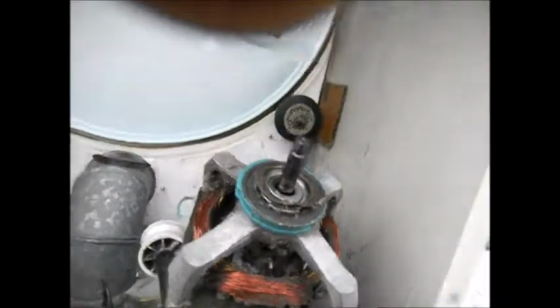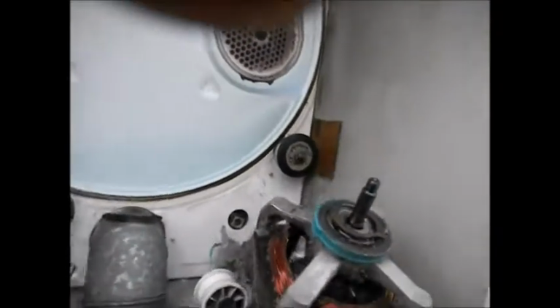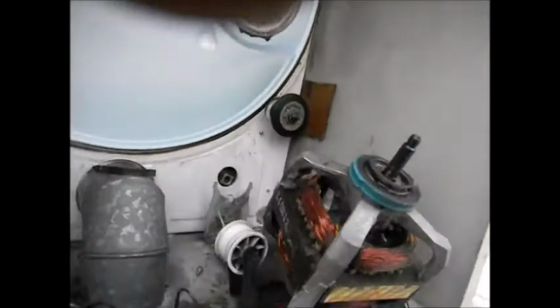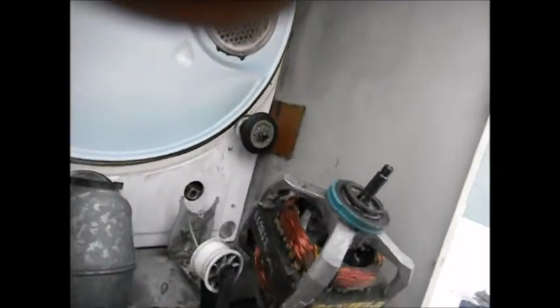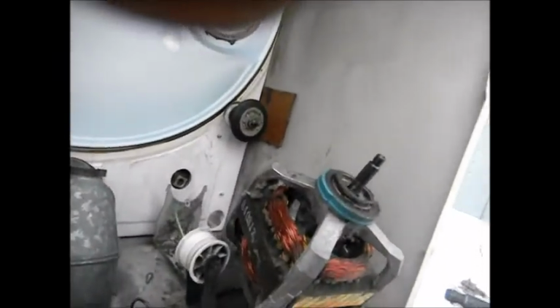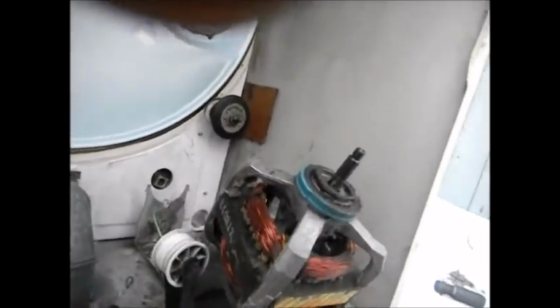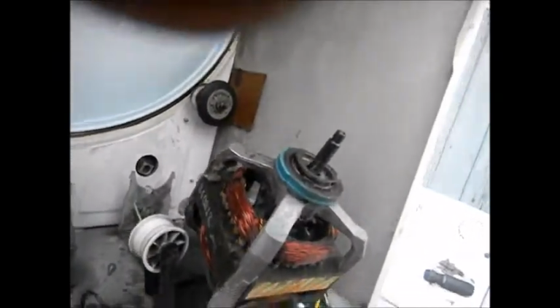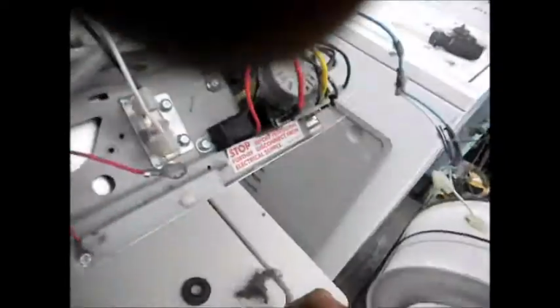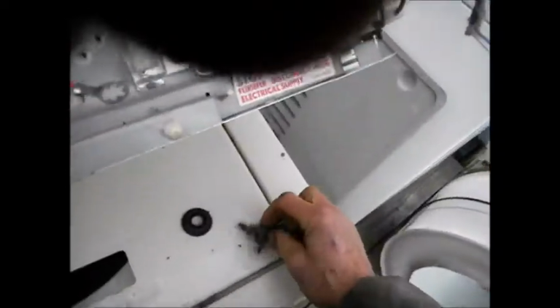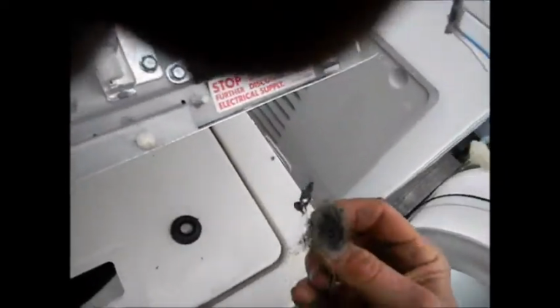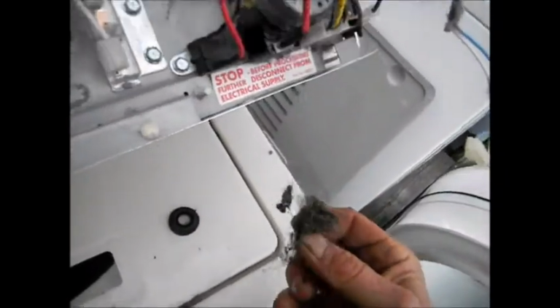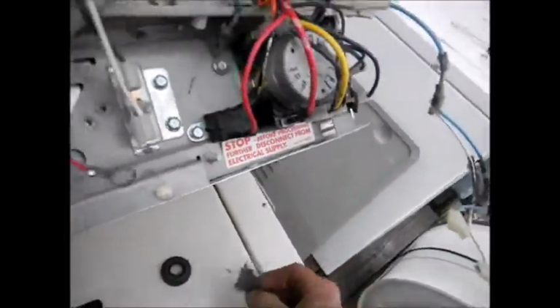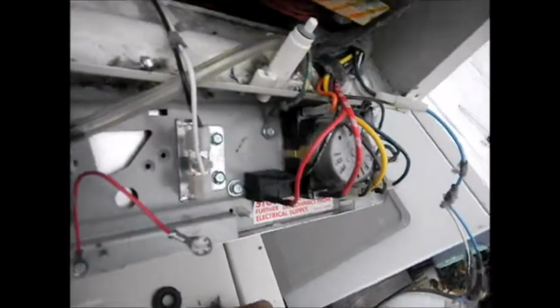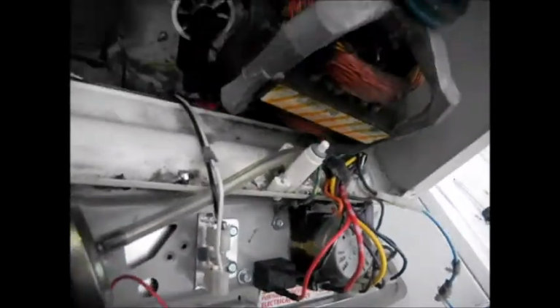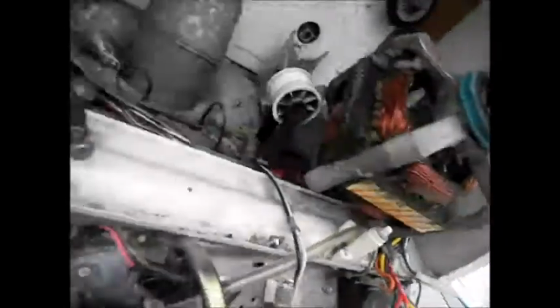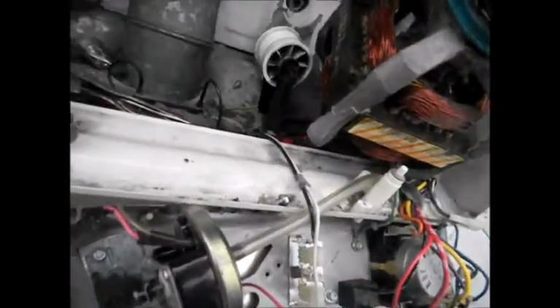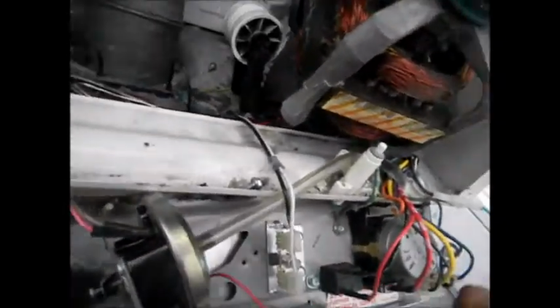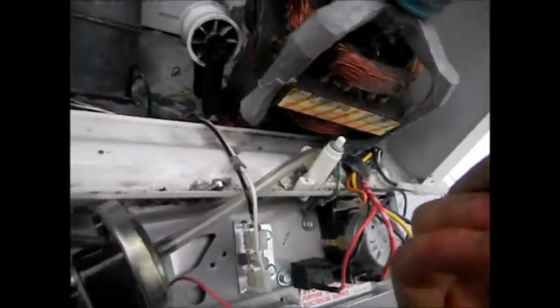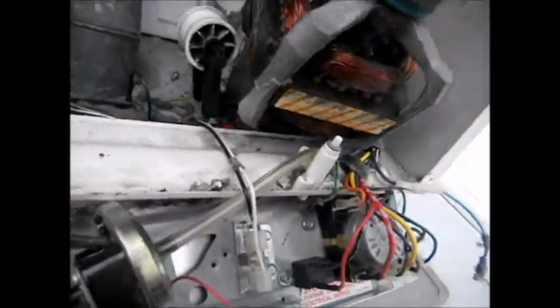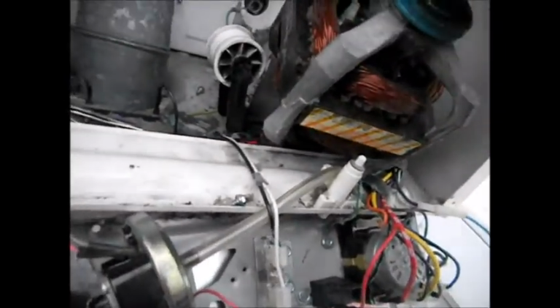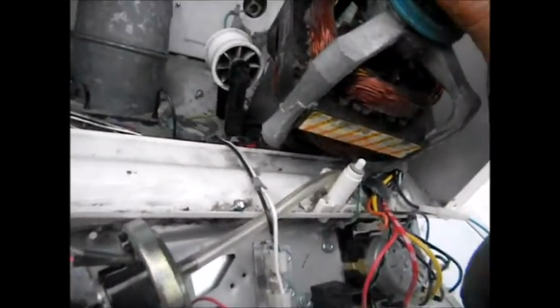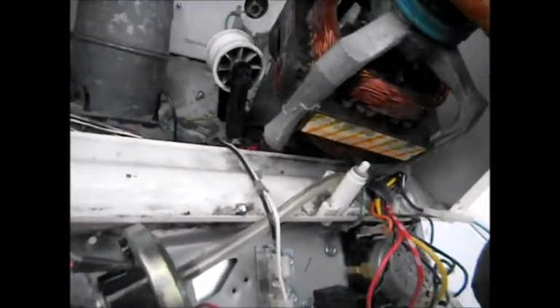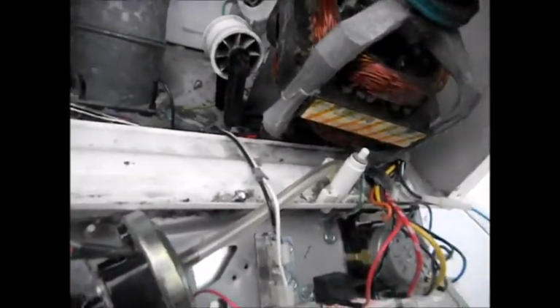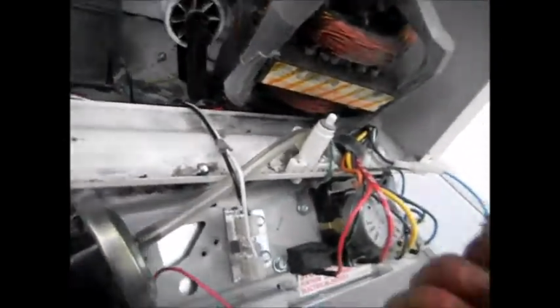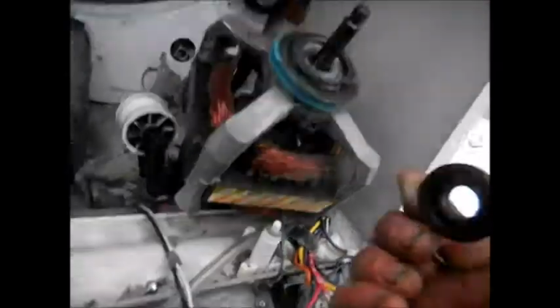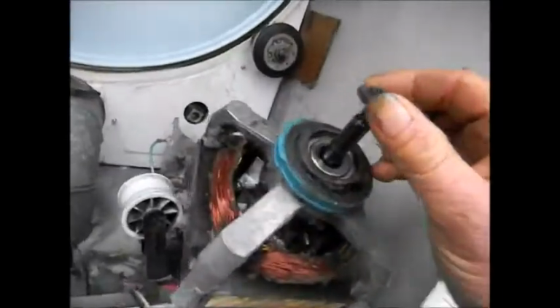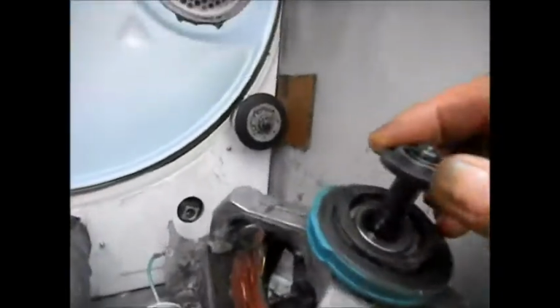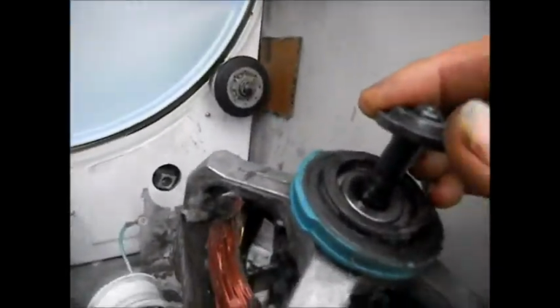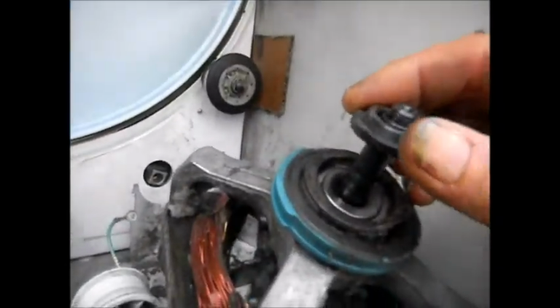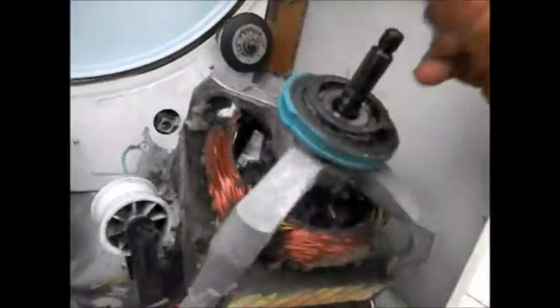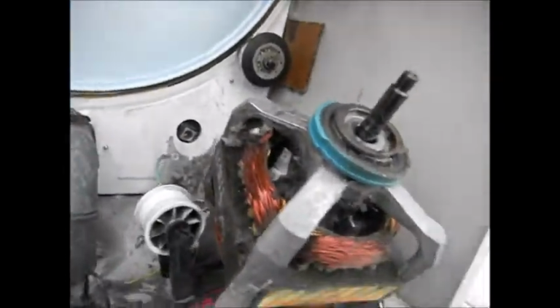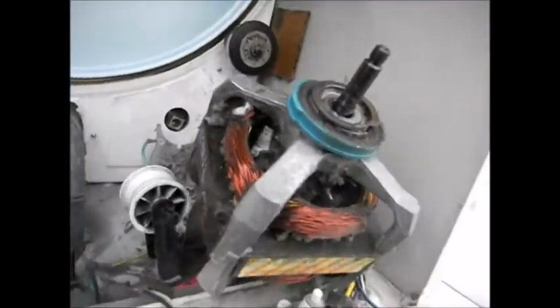We got the motor out of here. This motor has hair wrapped around the cap, and it's slowing it down. In between this there's a big blob of hair right in there slowing it down.